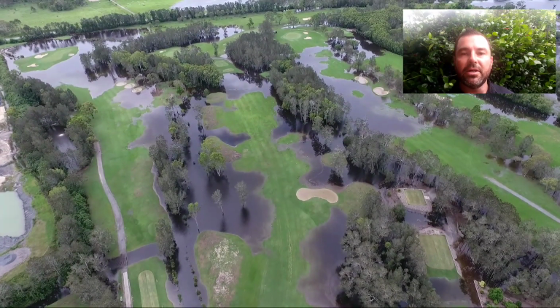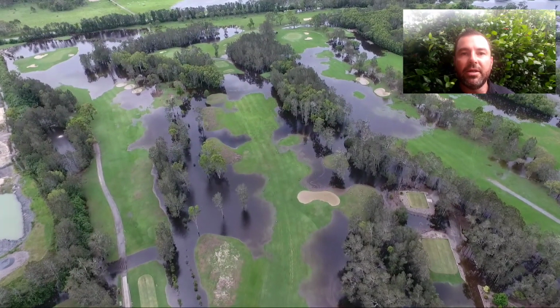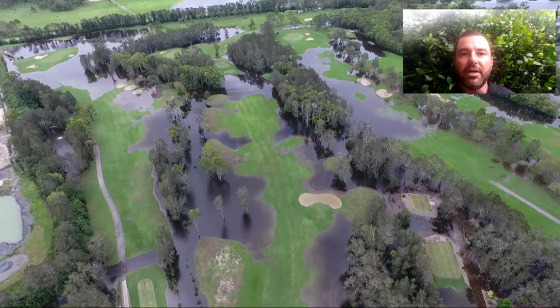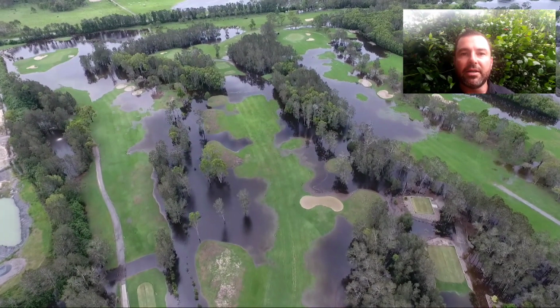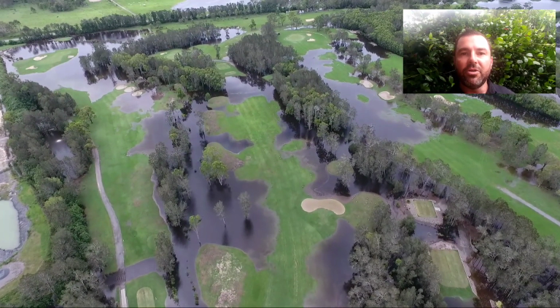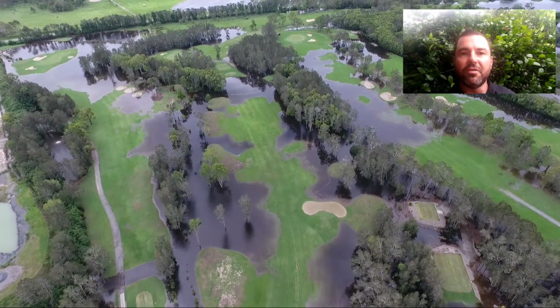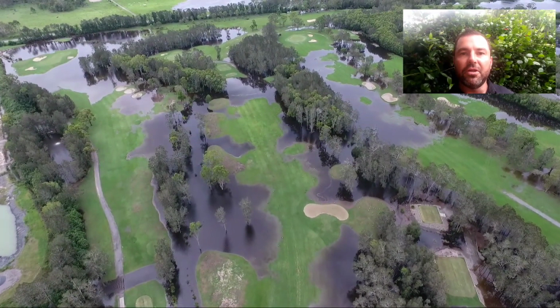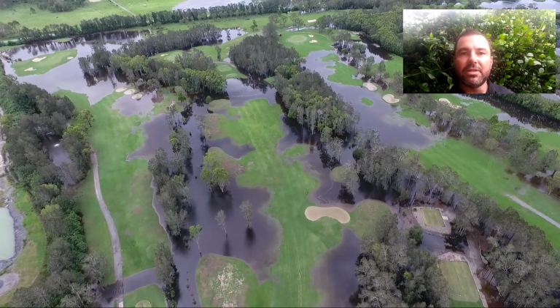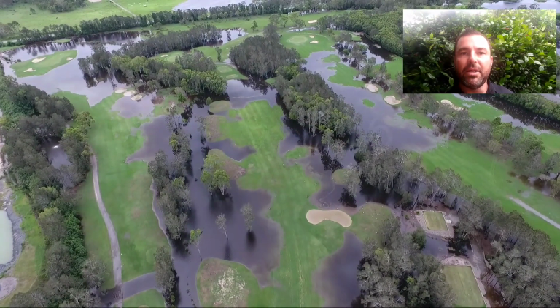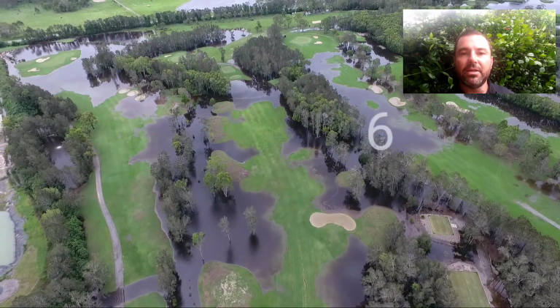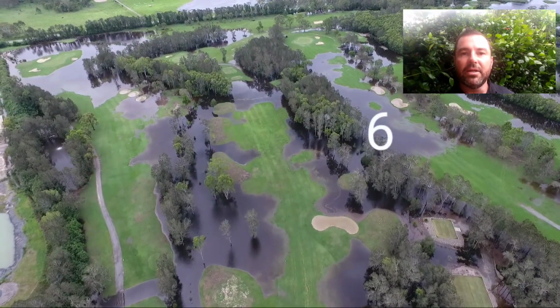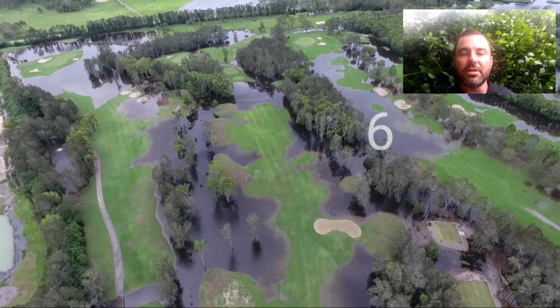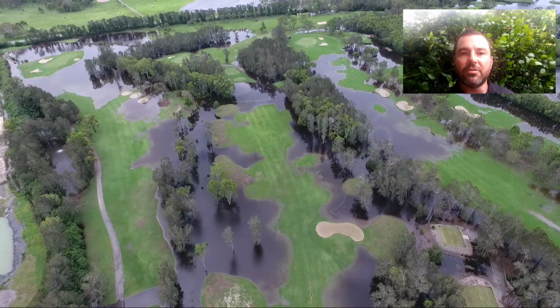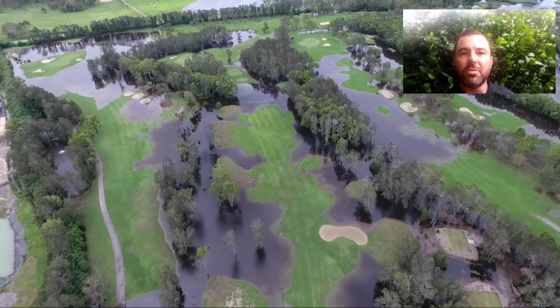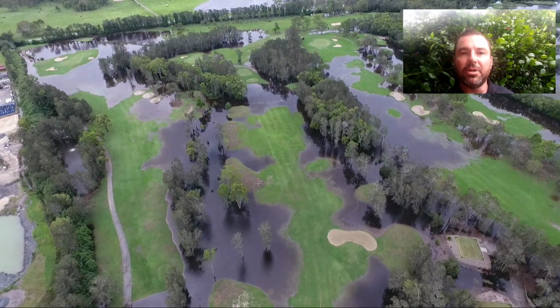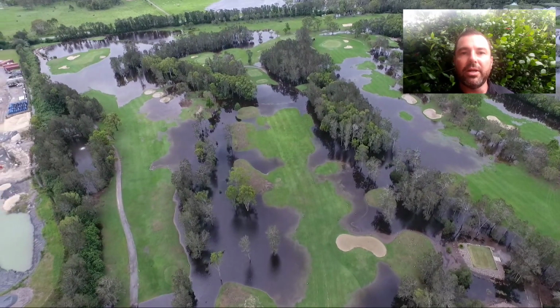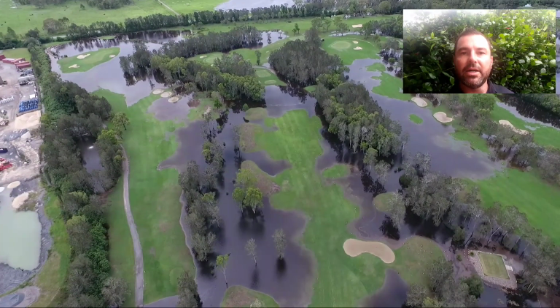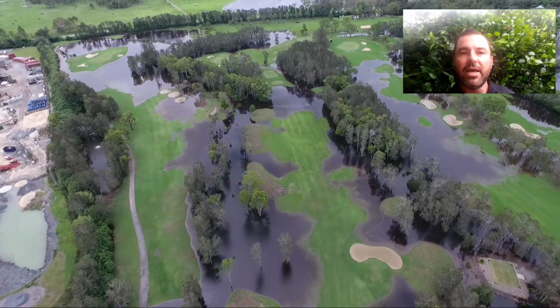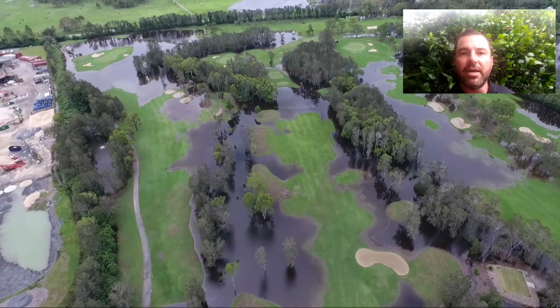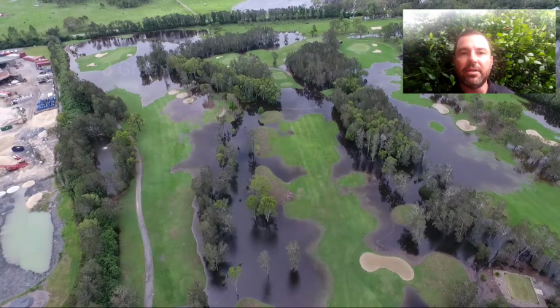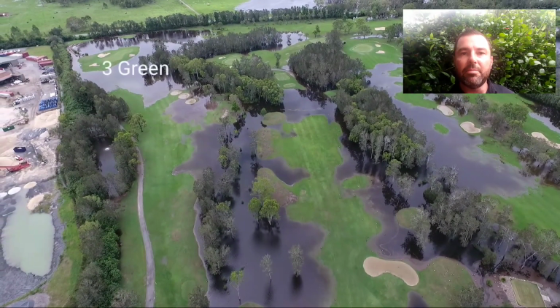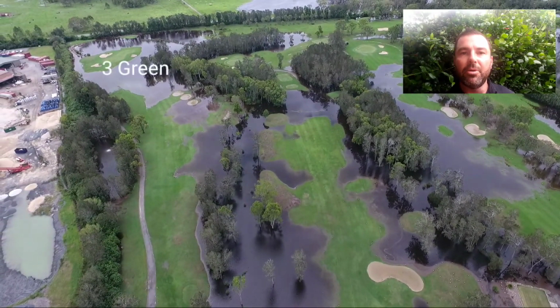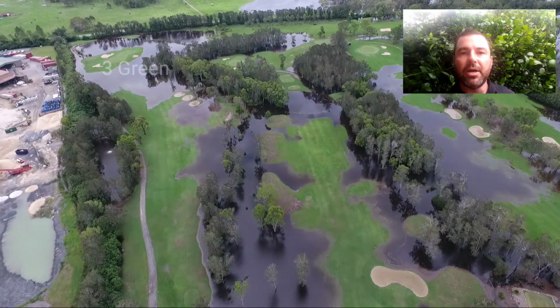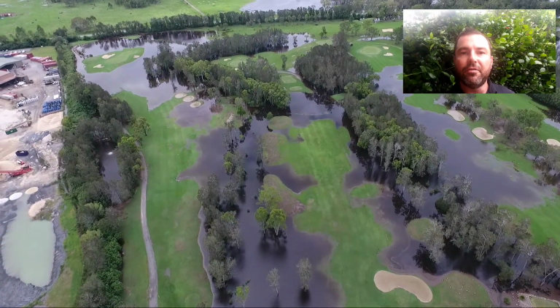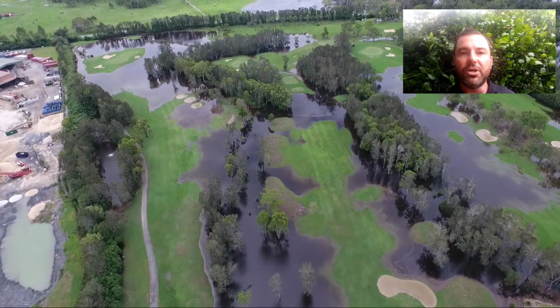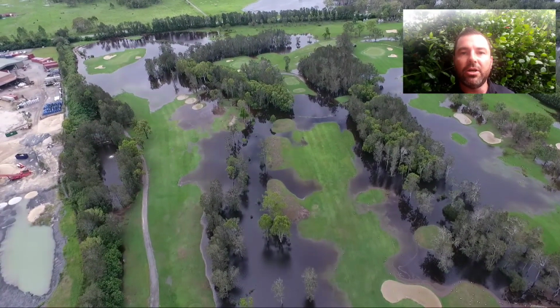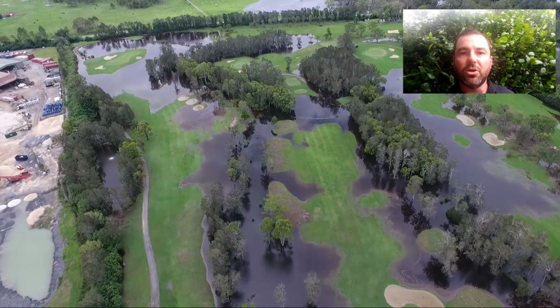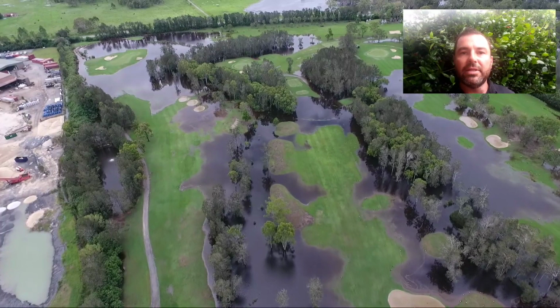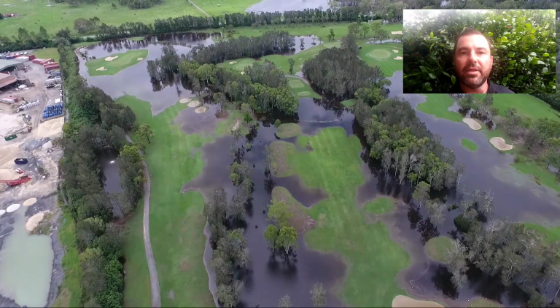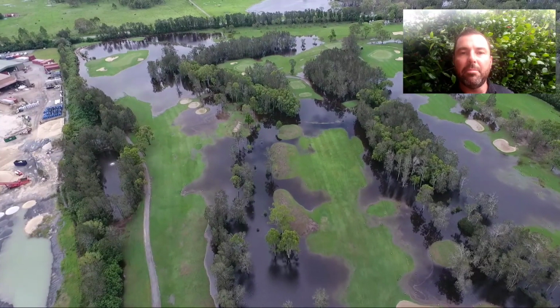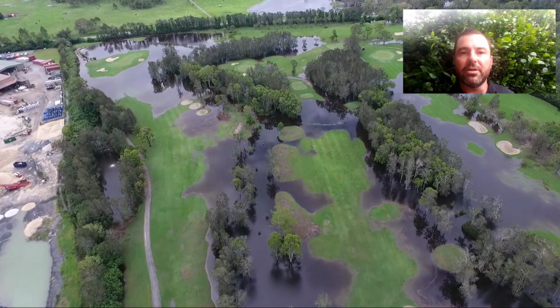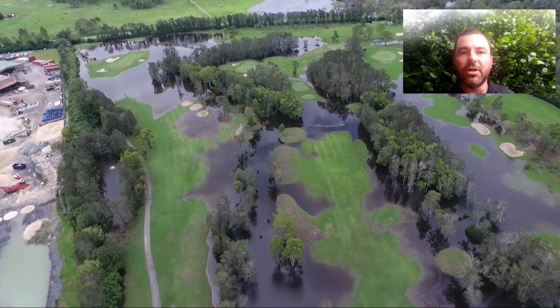It's unlikely the golf course will be open until Wednesday, and at the moment we're aiming for nine holes on Wednesday — and that'll be the back nine holes.